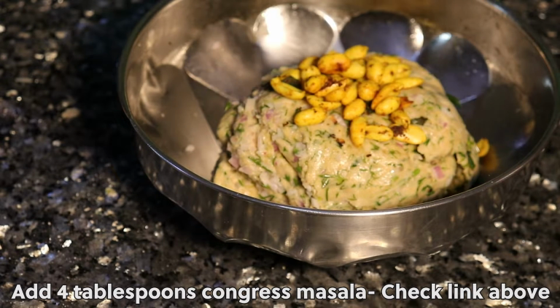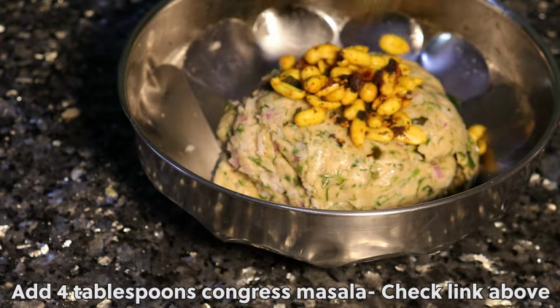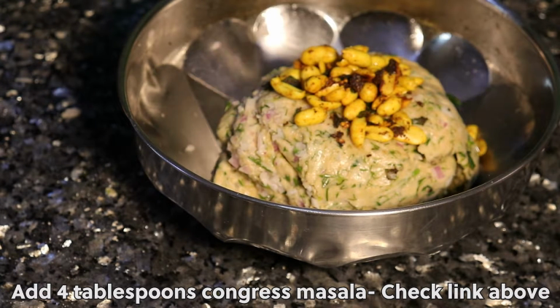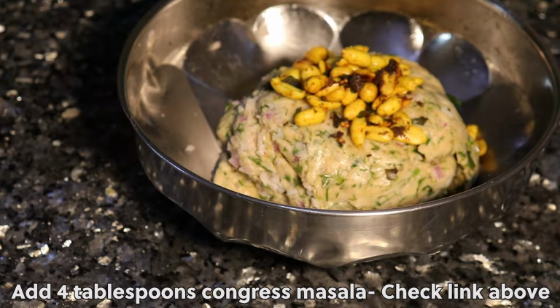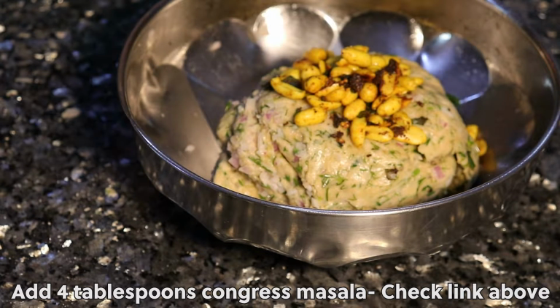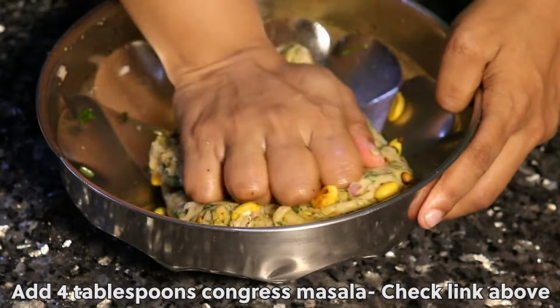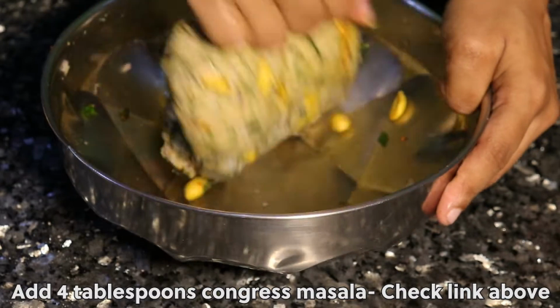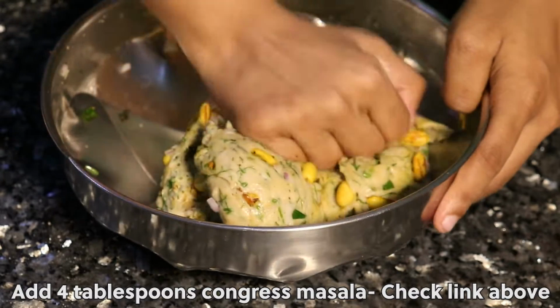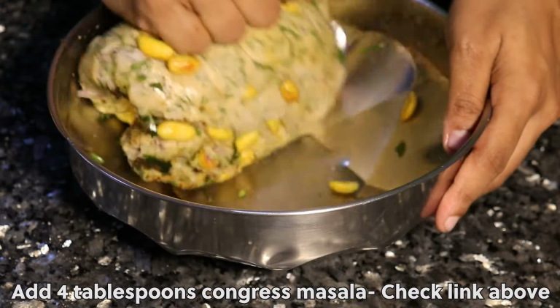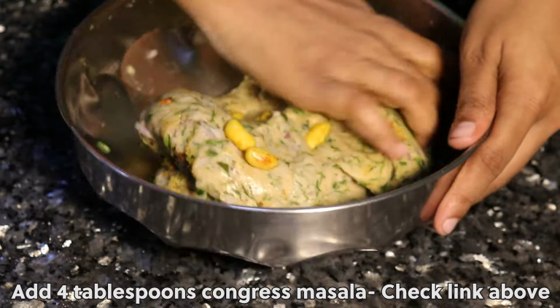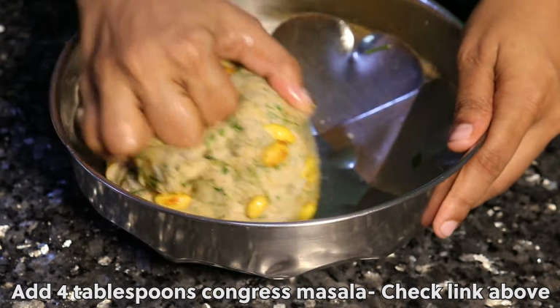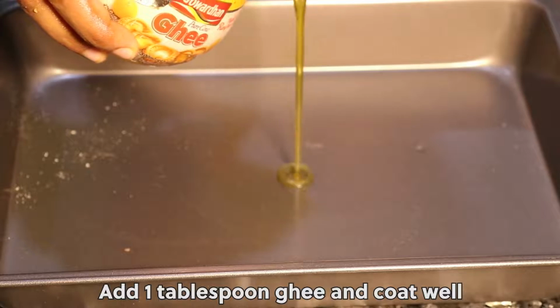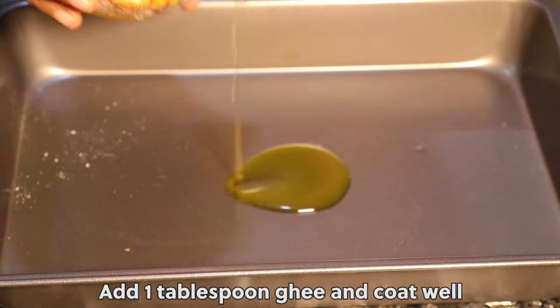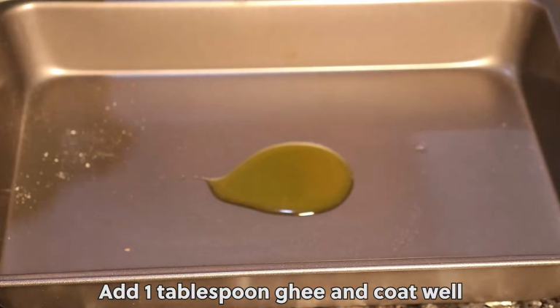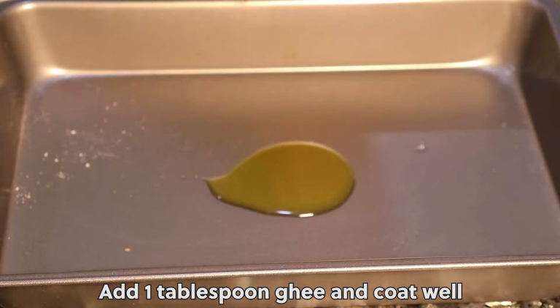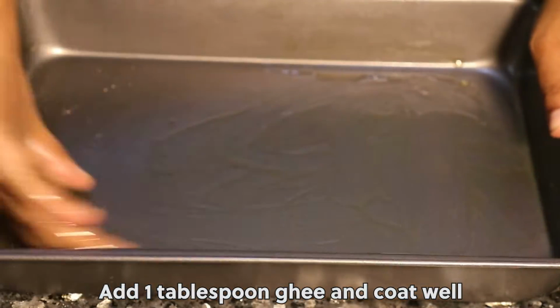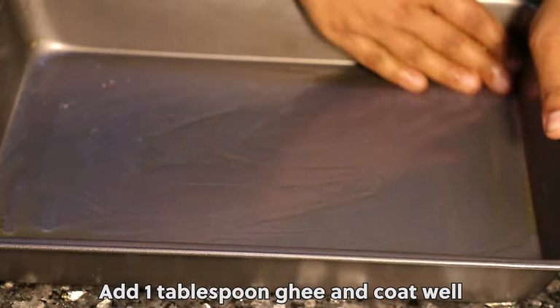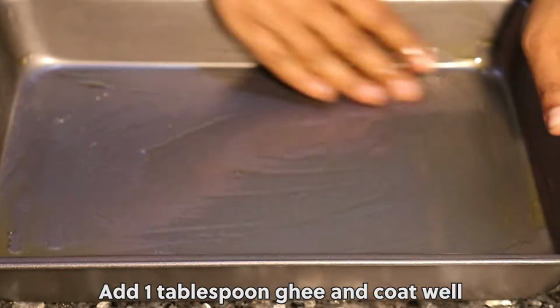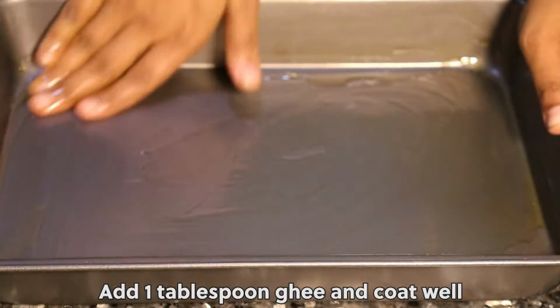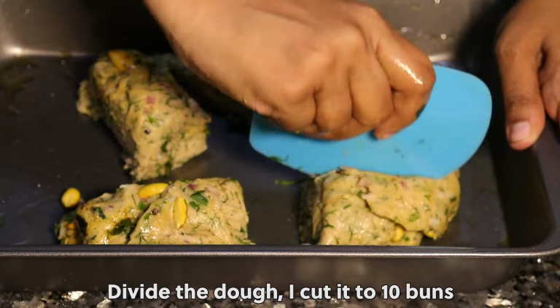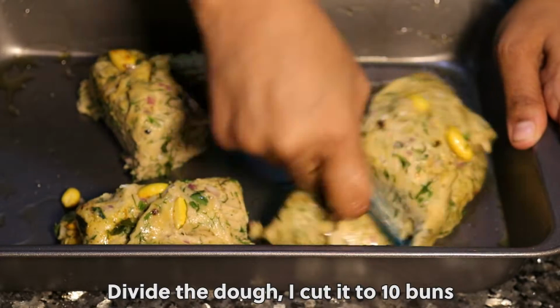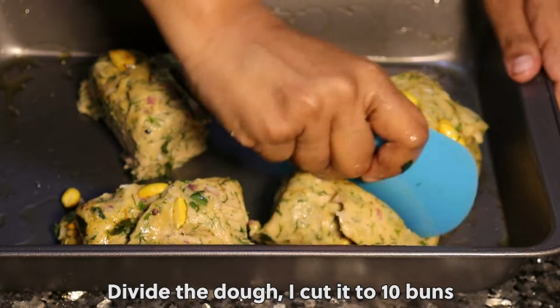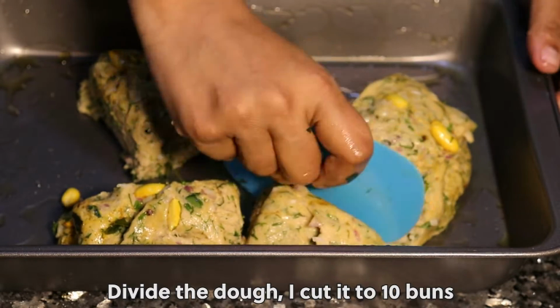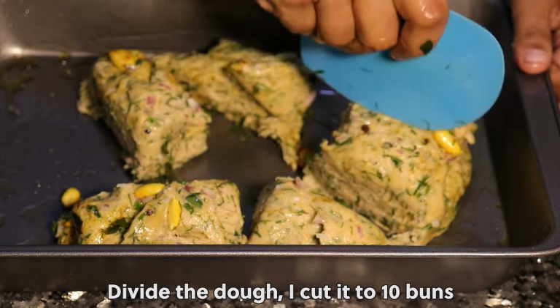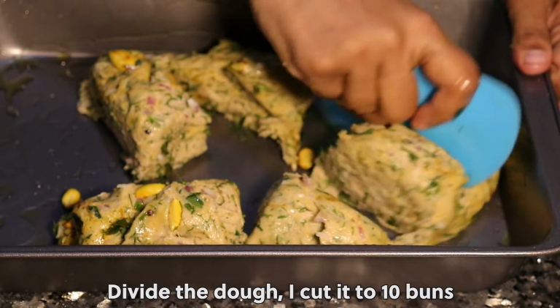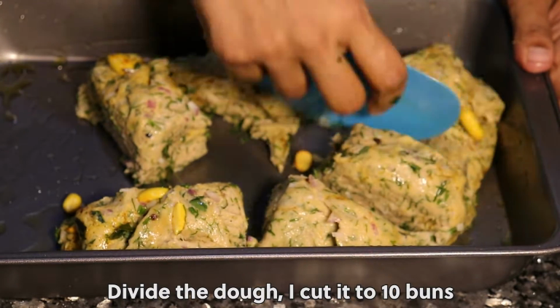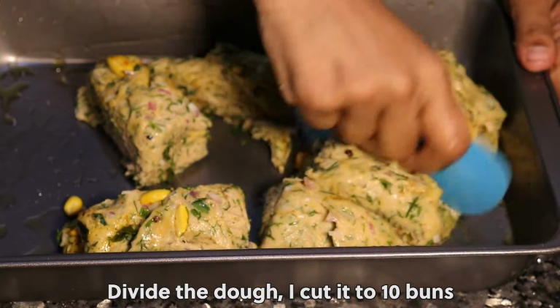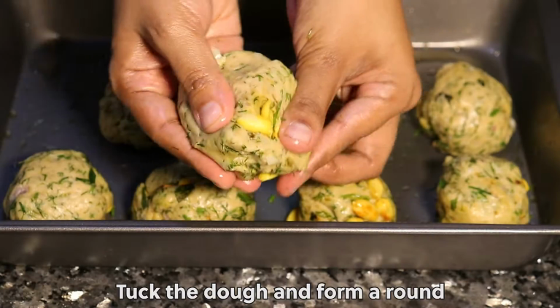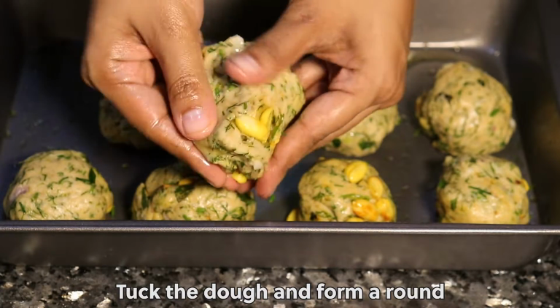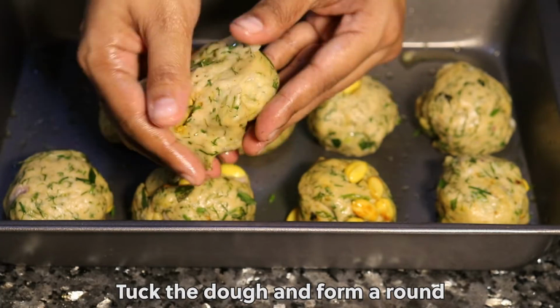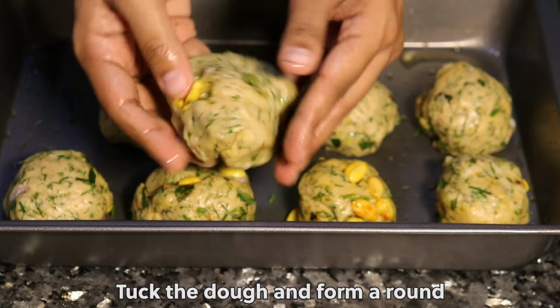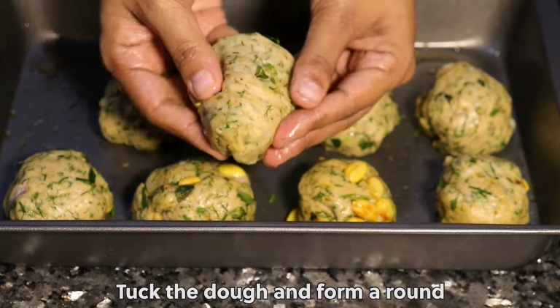Check the link above. Add 1 tablespoon ghee and coat well. Divide the dough — I cut it into 10 buns. Tuck the dough and form it round.